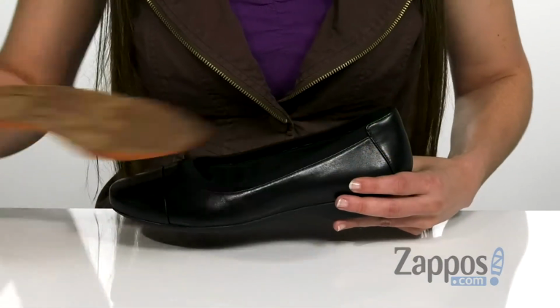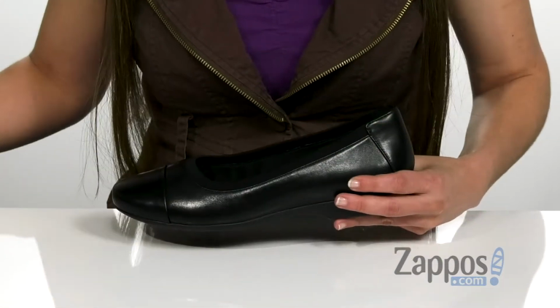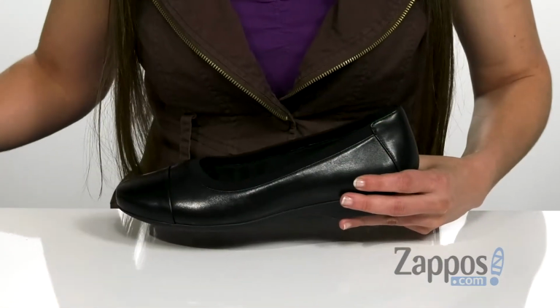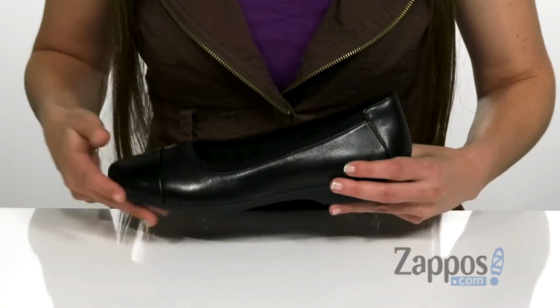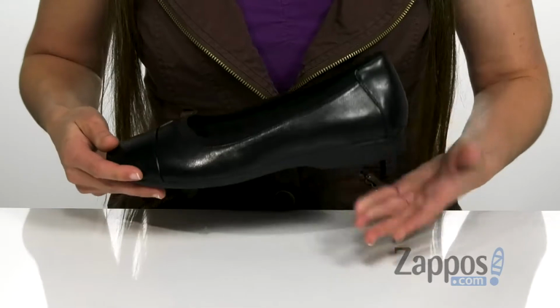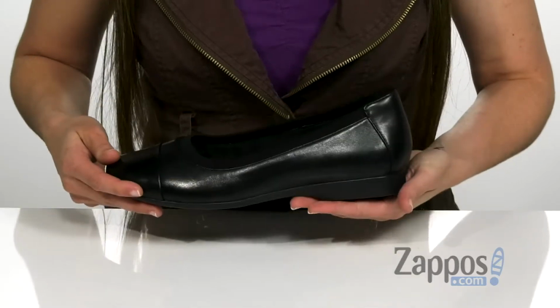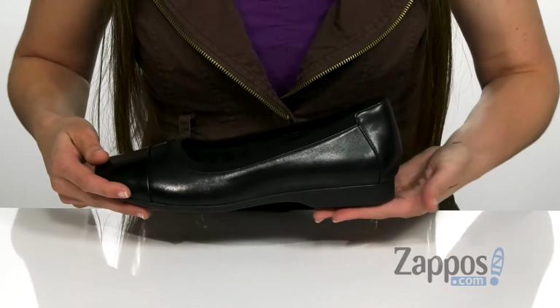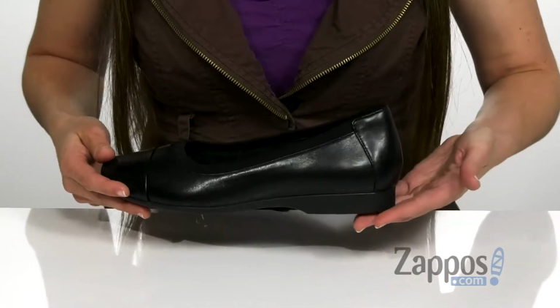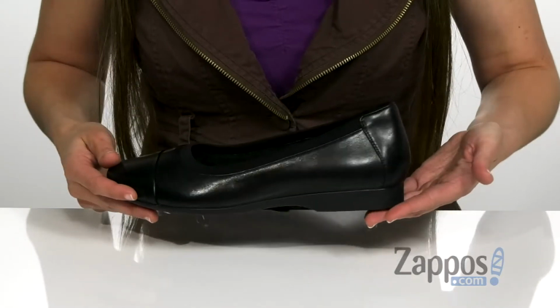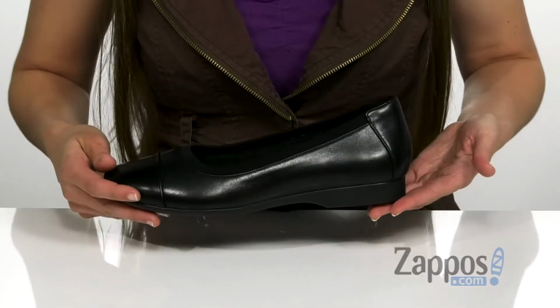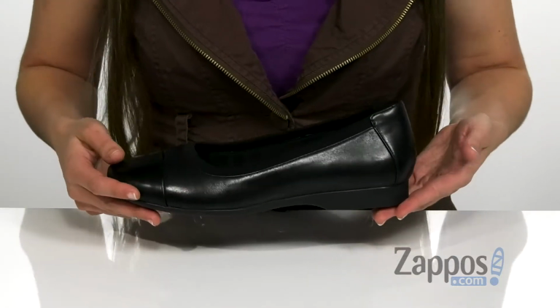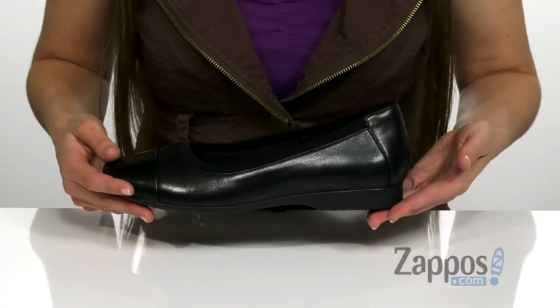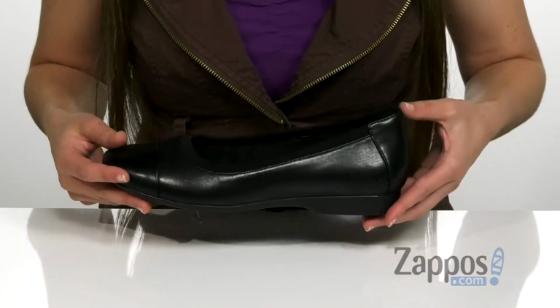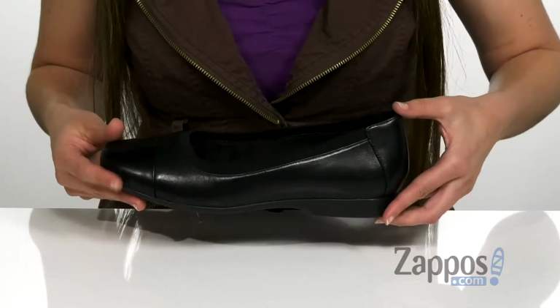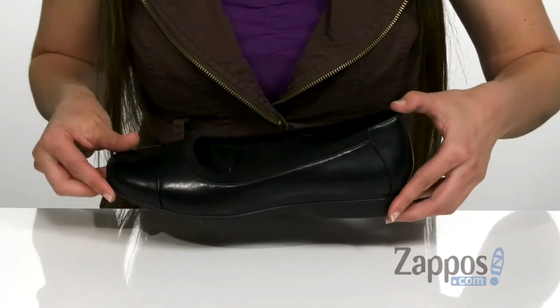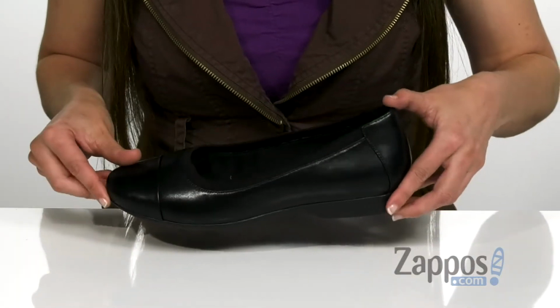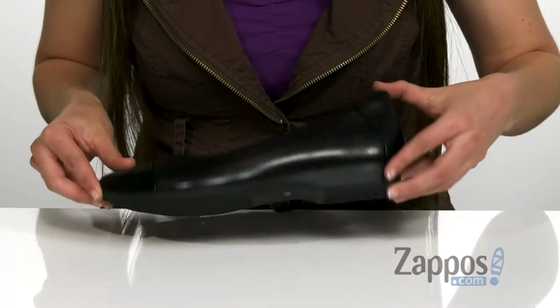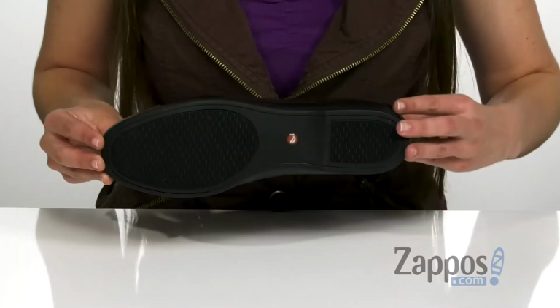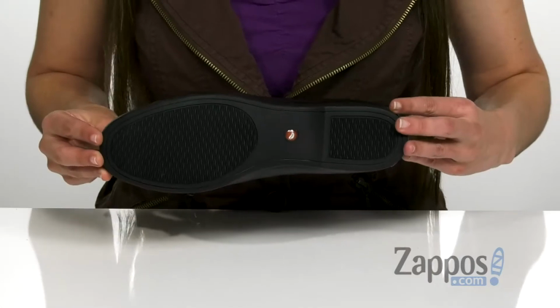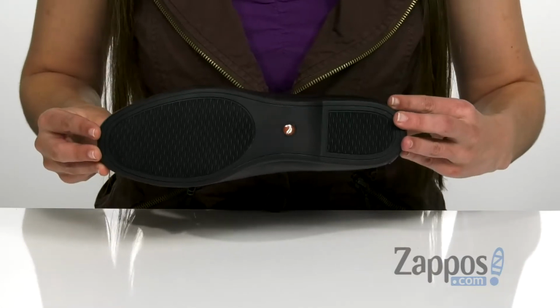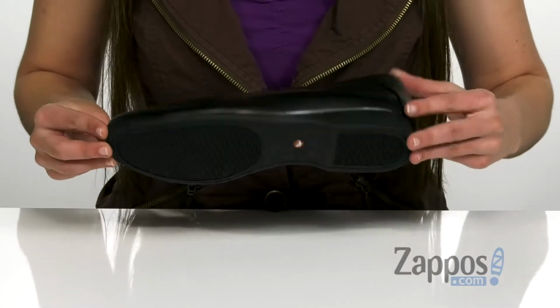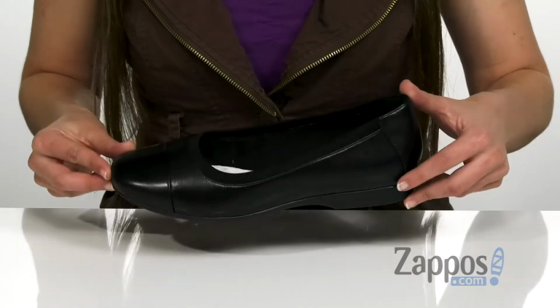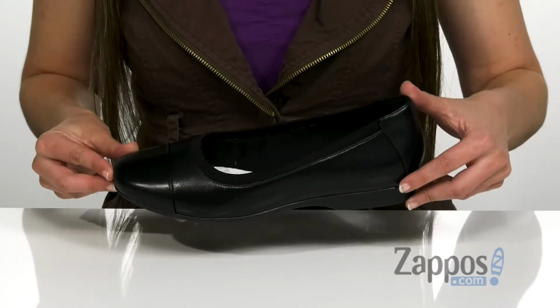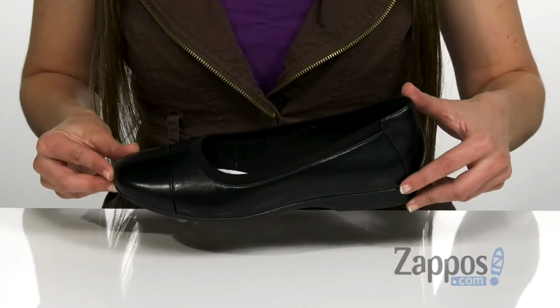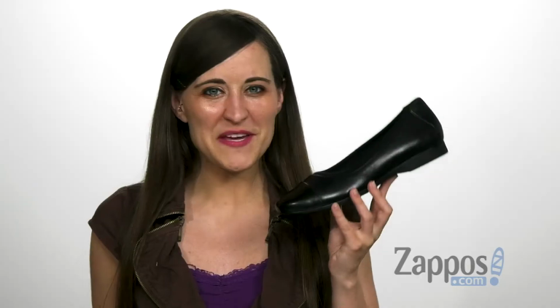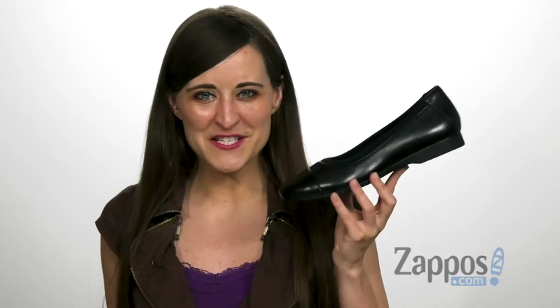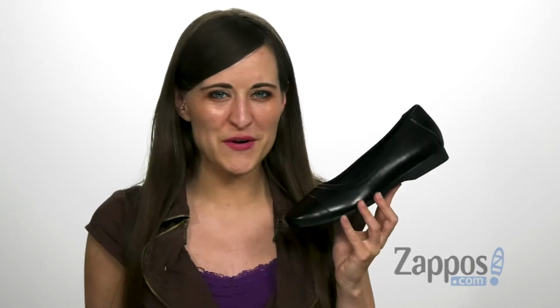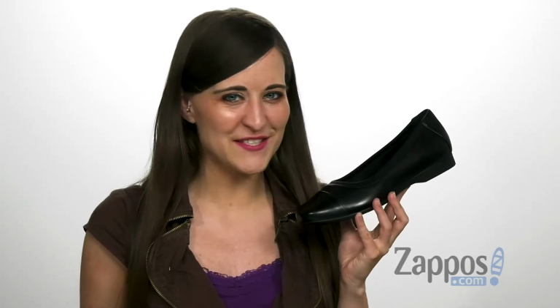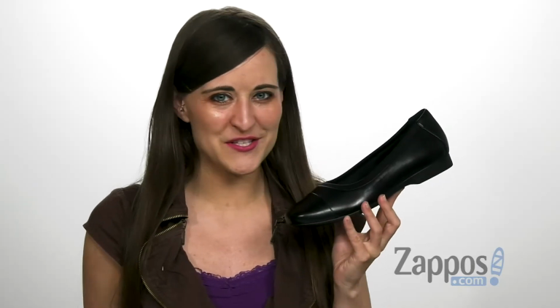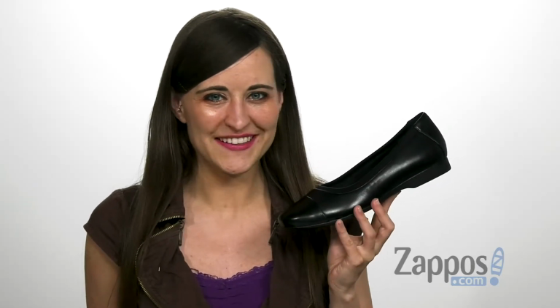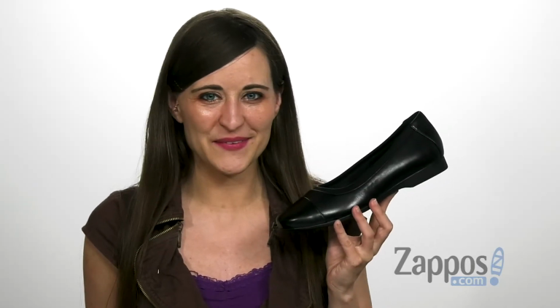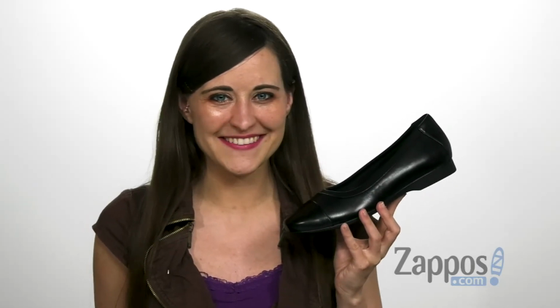A really cute mini block heel that's gonna give you a little bit of boost in height, and that's all on top of a durable rubber outsole. Be fashion forward in this cute shoe — it's from Clarks.